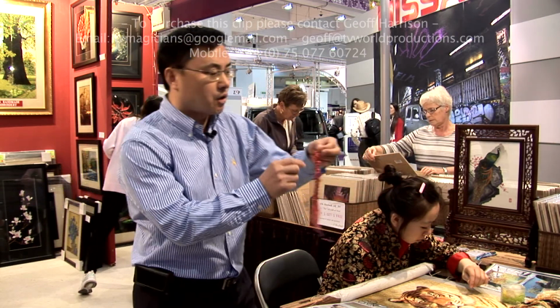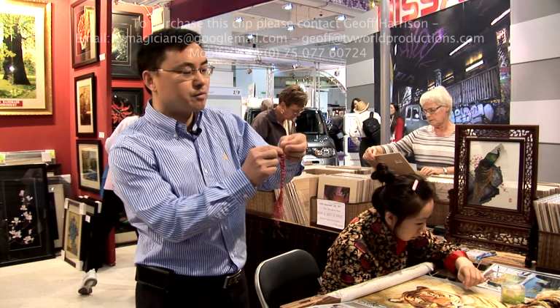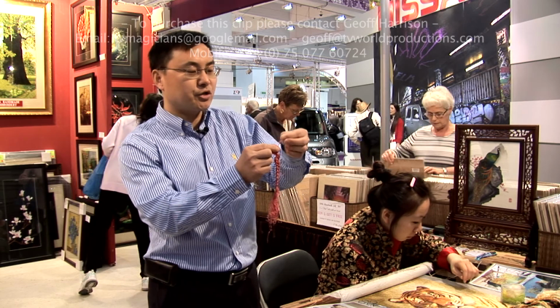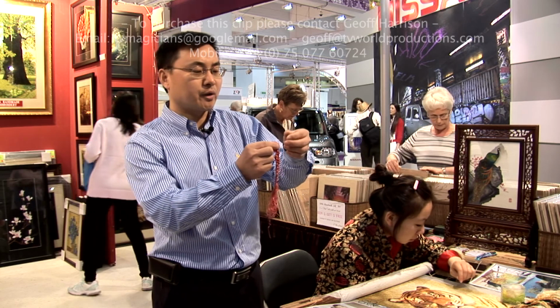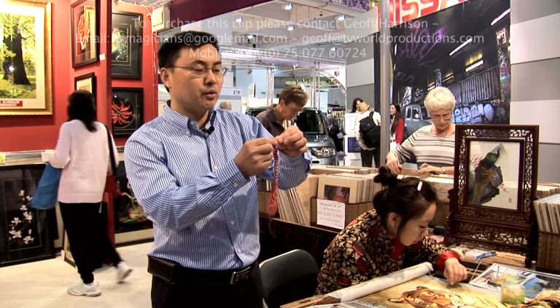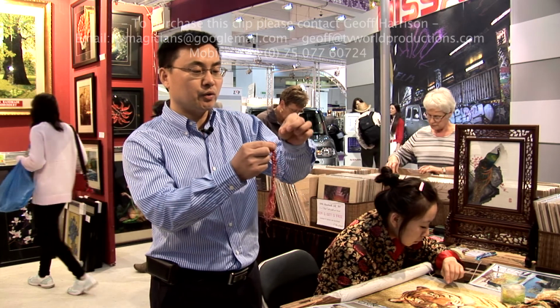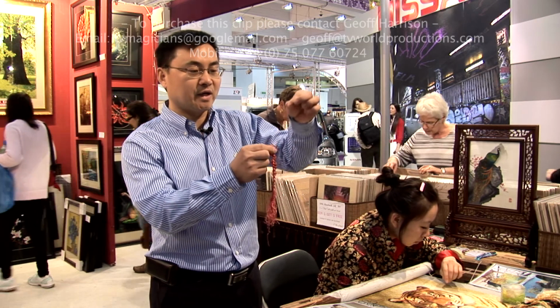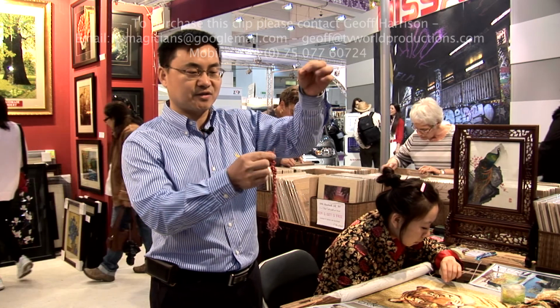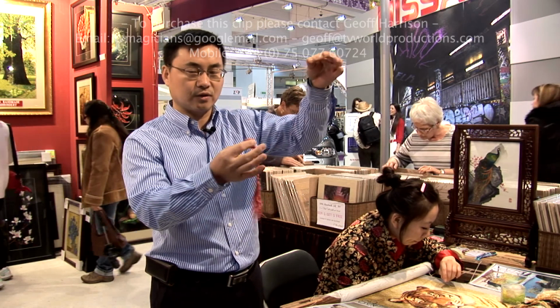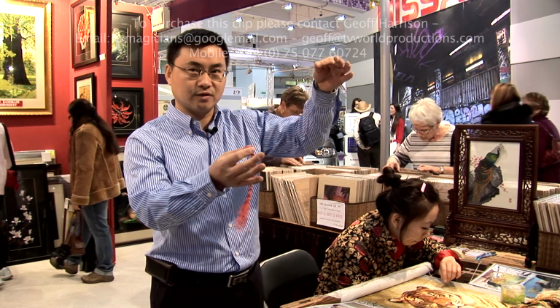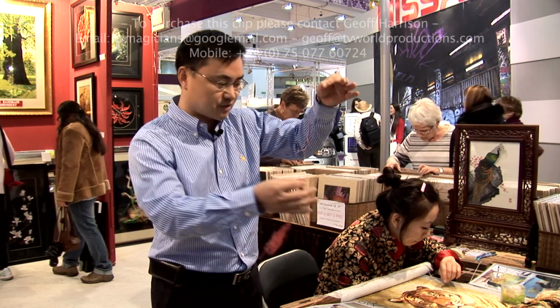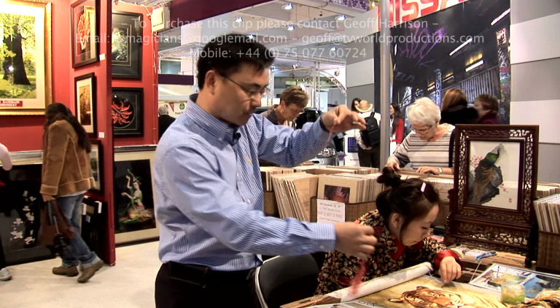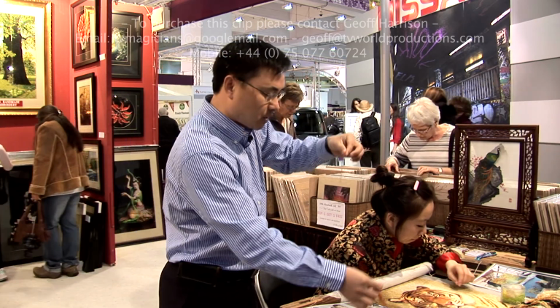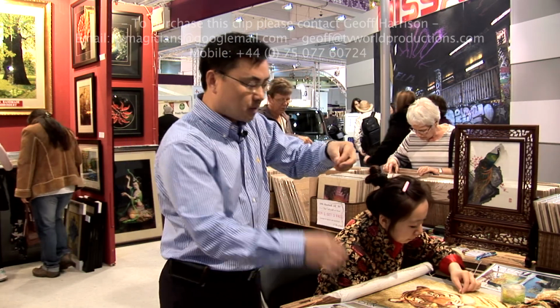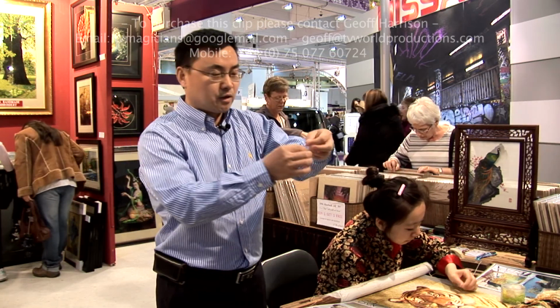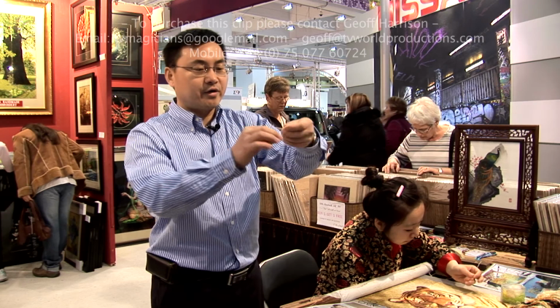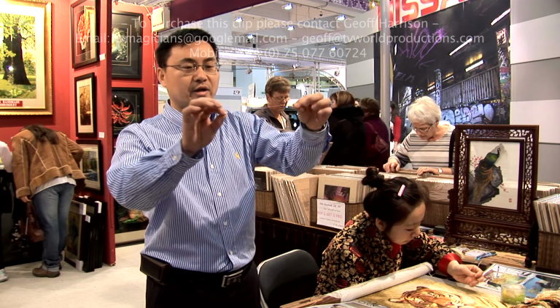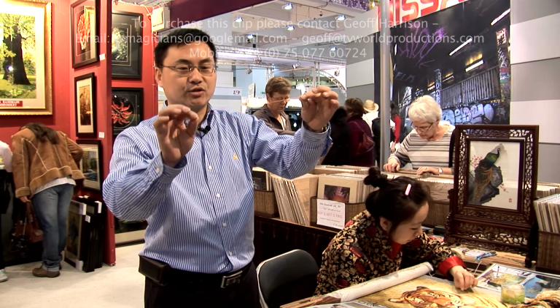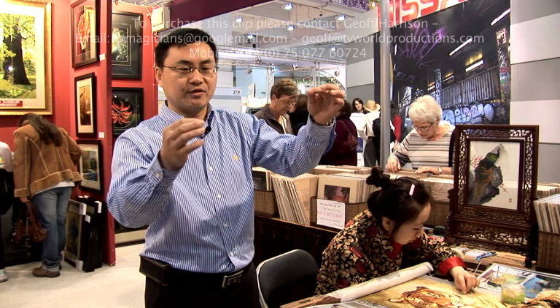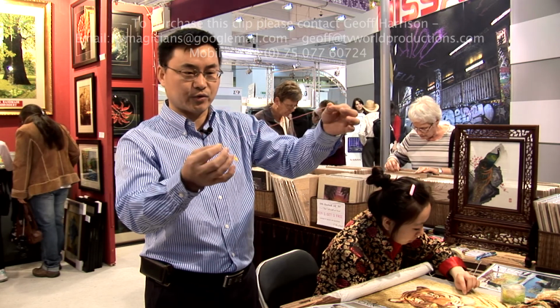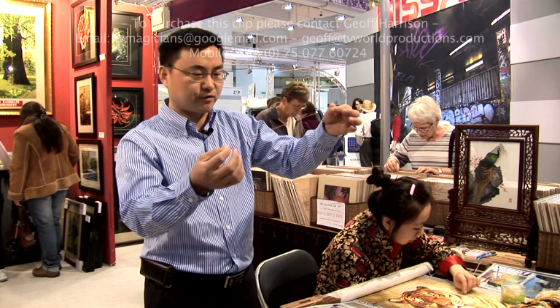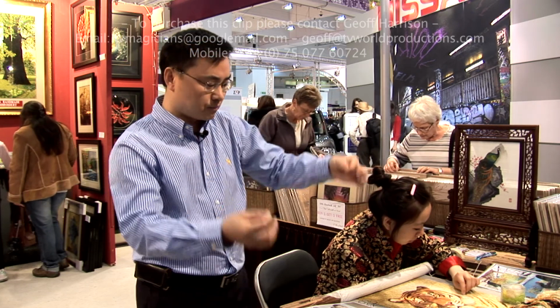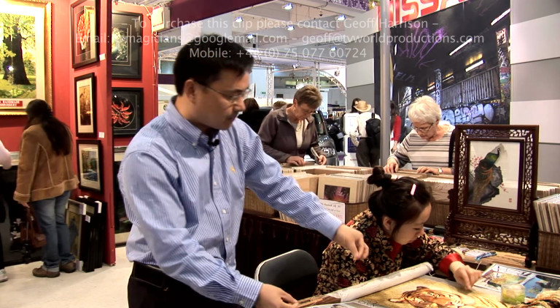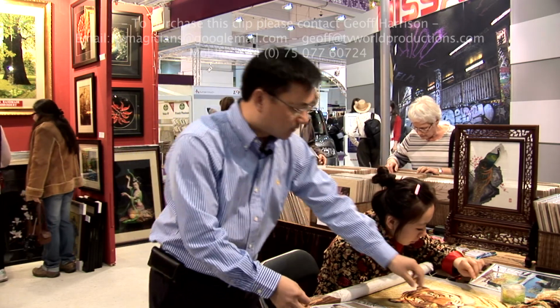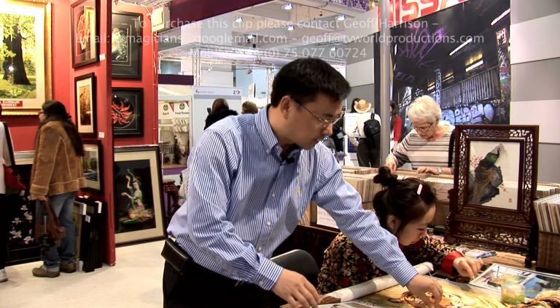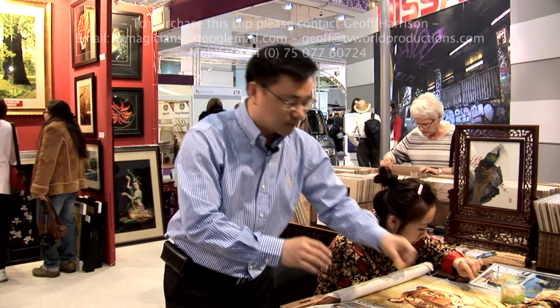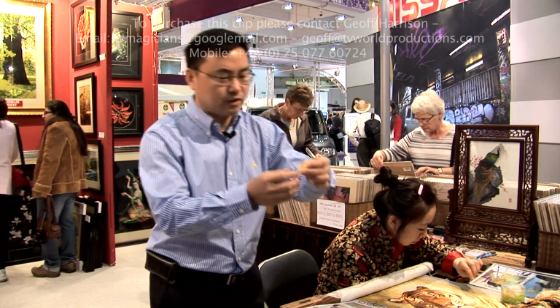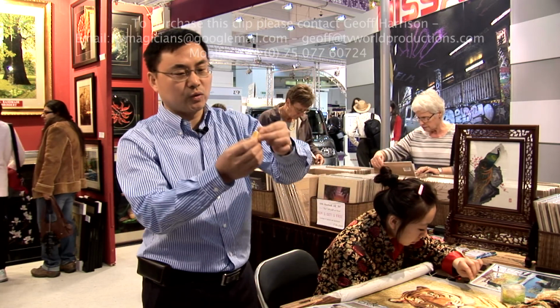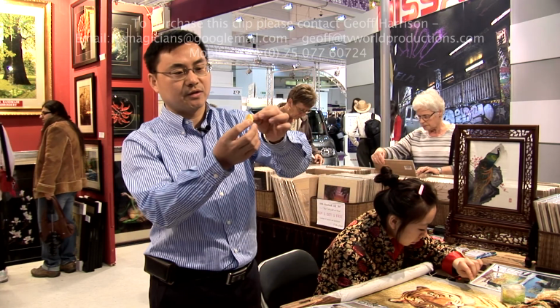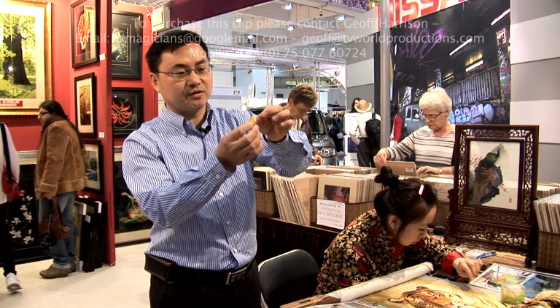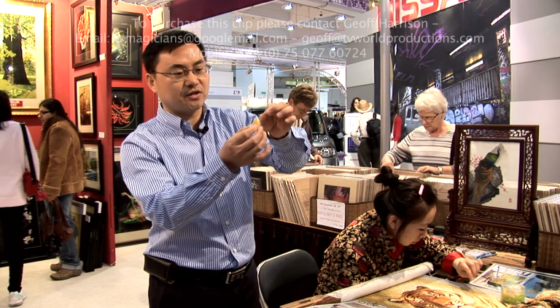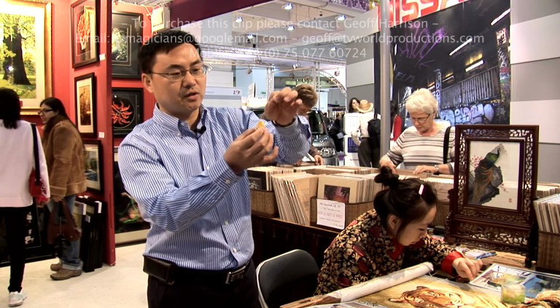All the material we use is silk. This is the silk — very natural silk, spun from the silk cocoons. This is the silk cocoons.